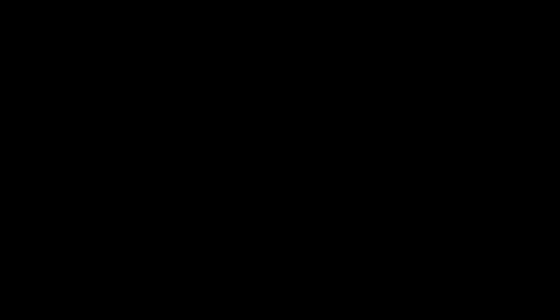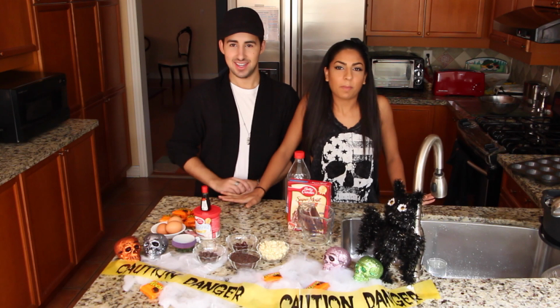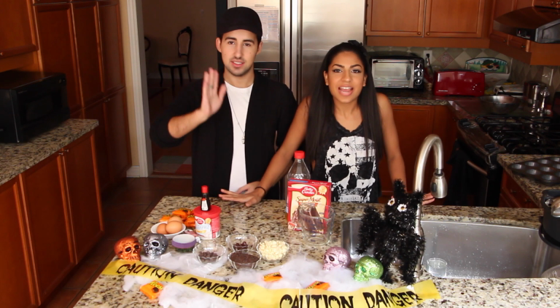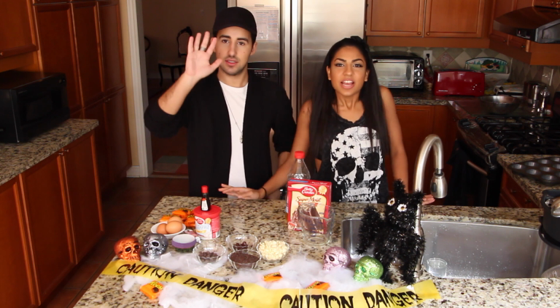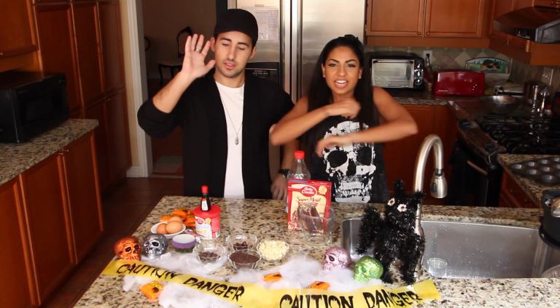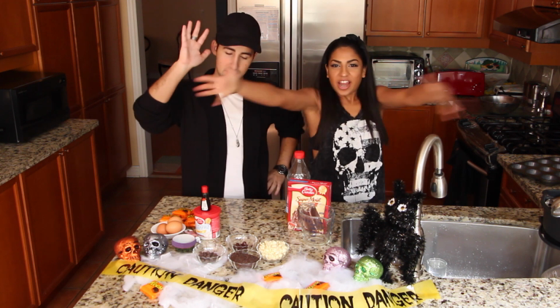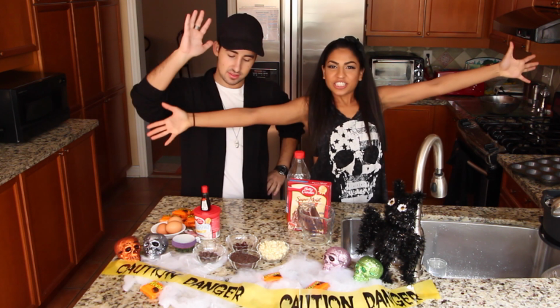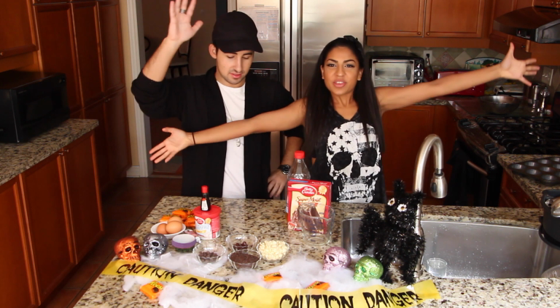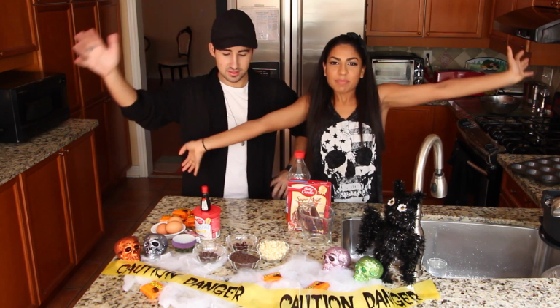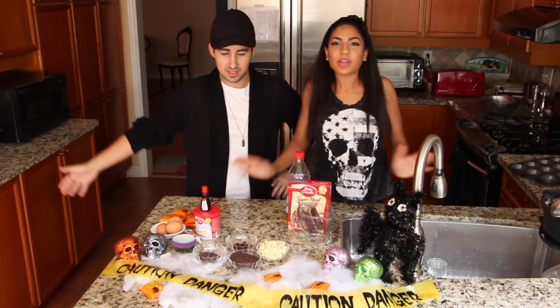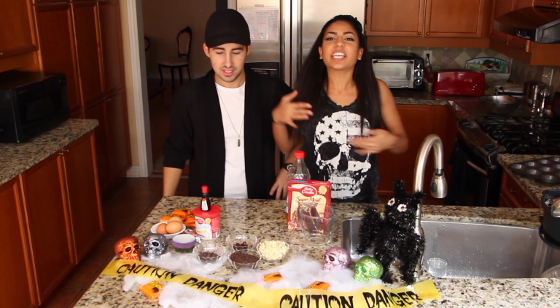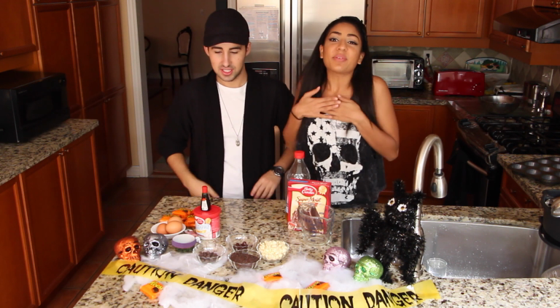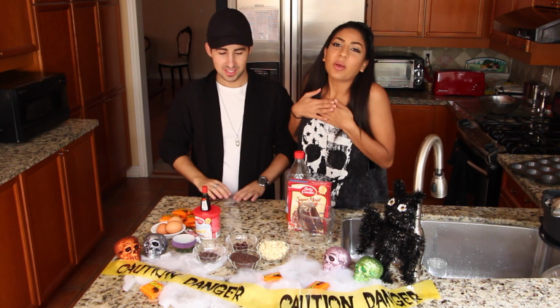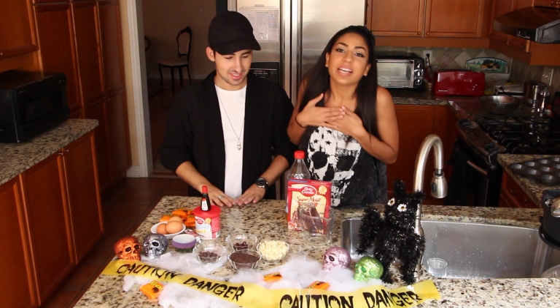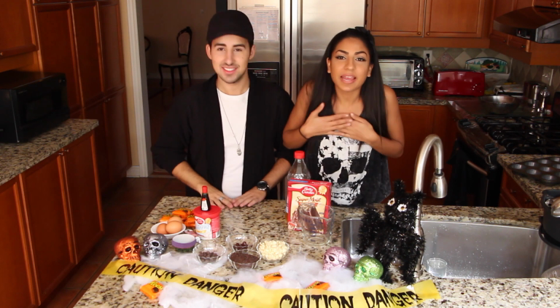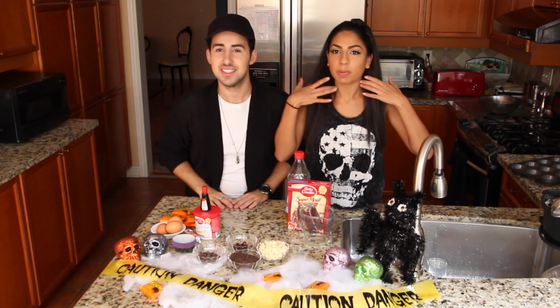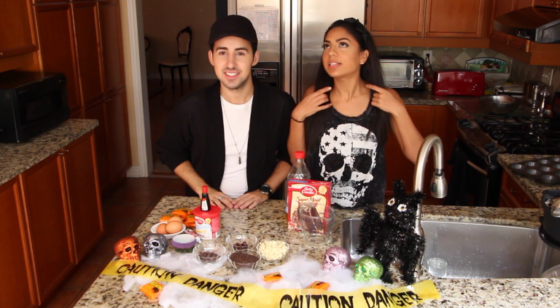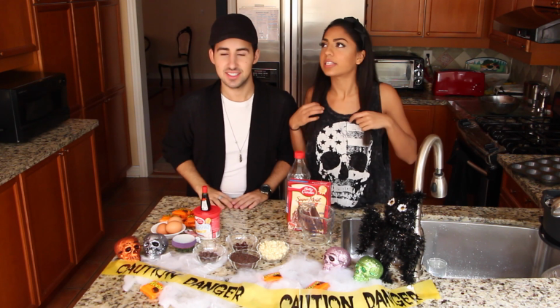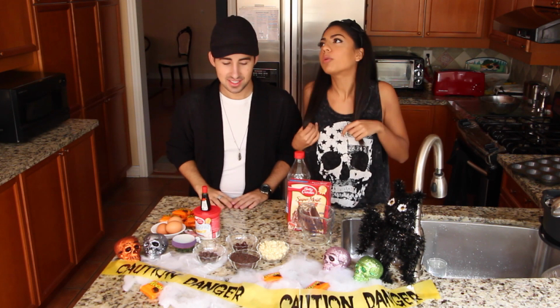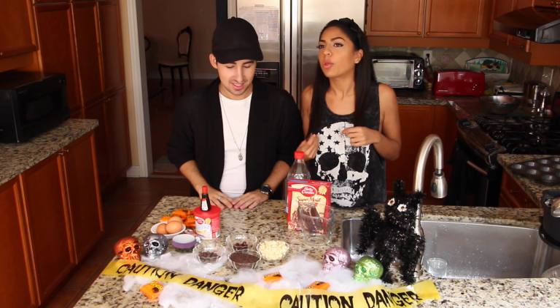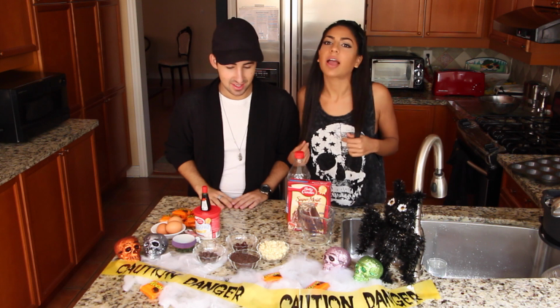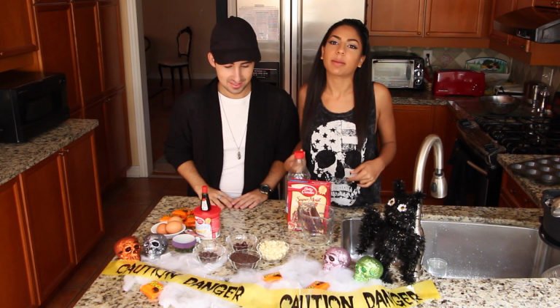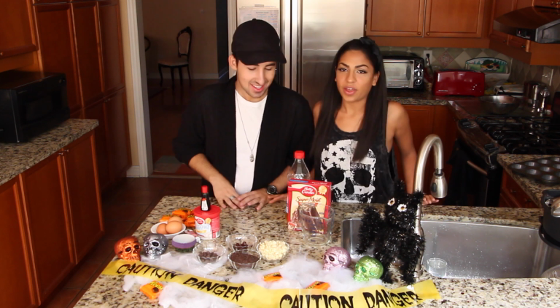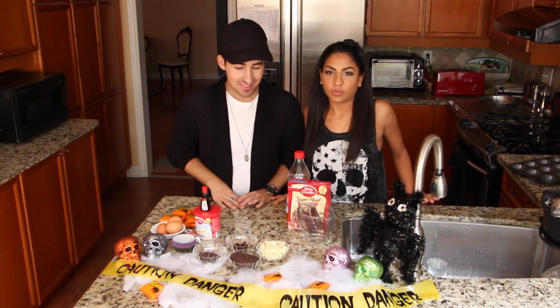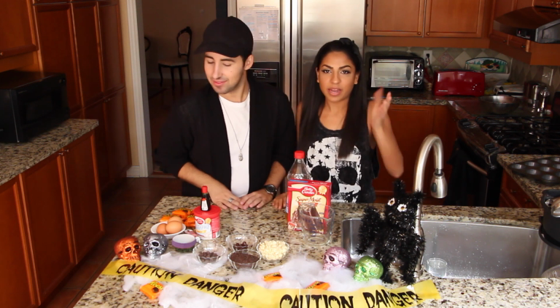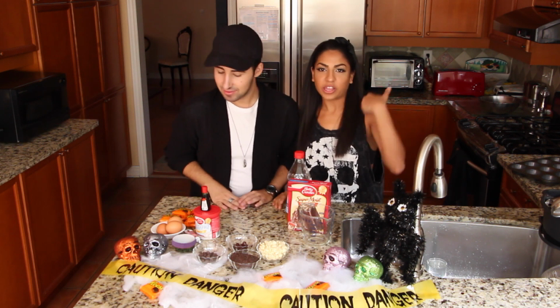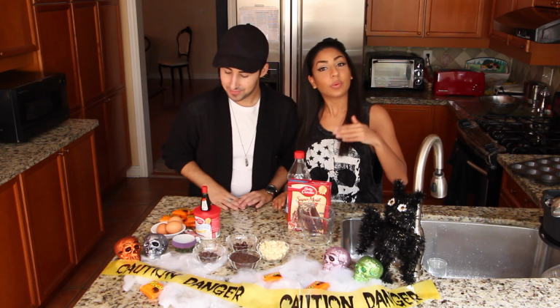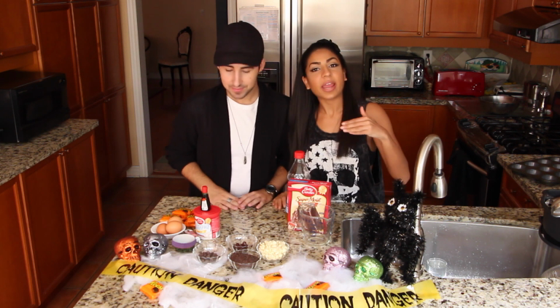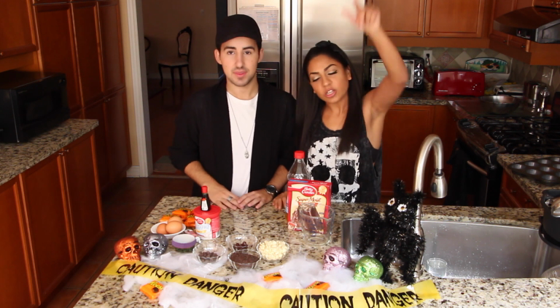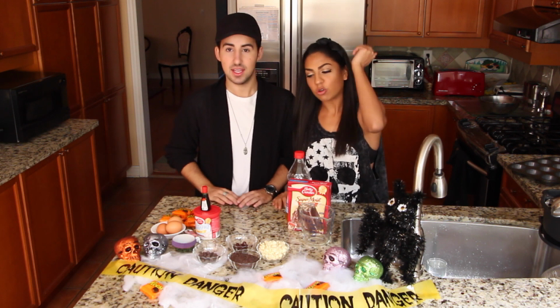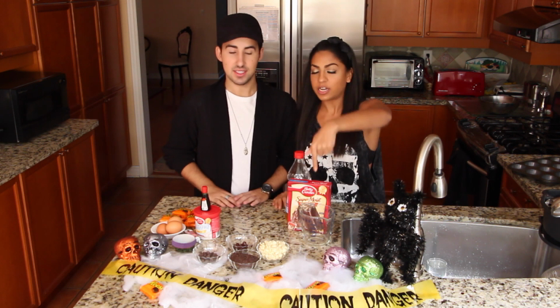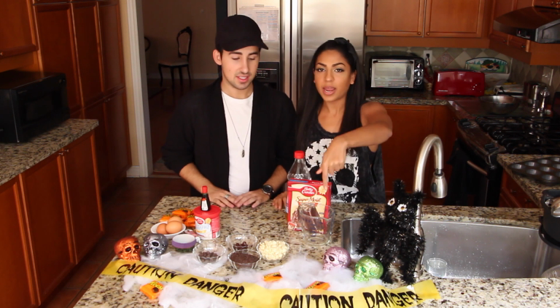Welcome guys! Danielle and I are going to show you how to make really cute Halloween cupcakes because it's almost Halloween time. So we're going to make really cute cupcakes, so let's just go straight into it.